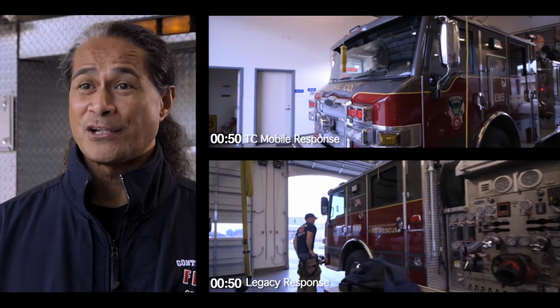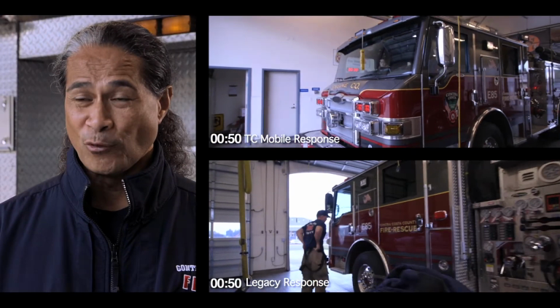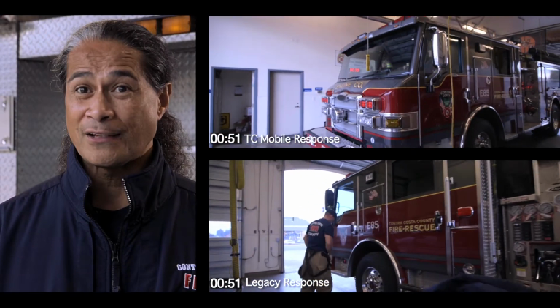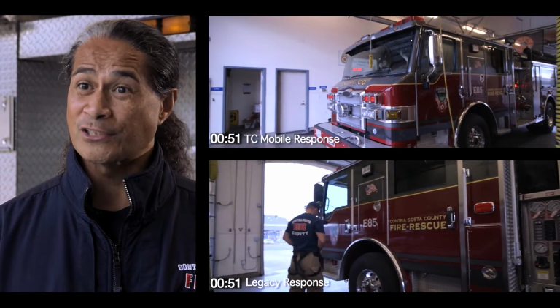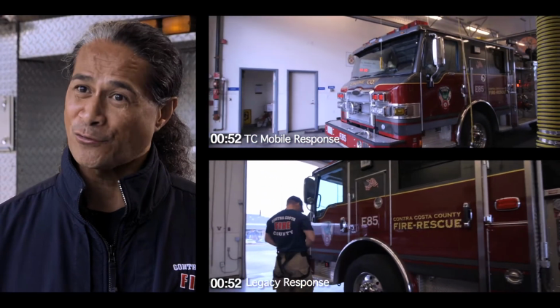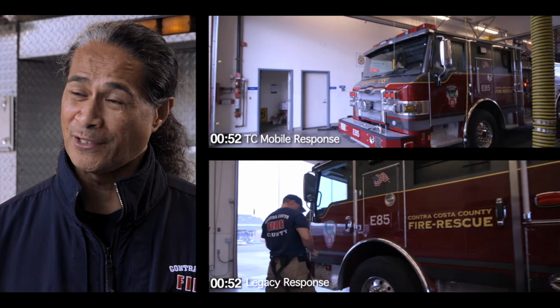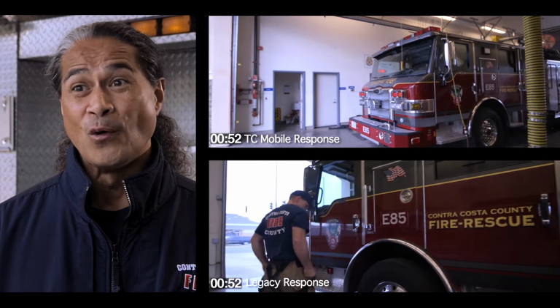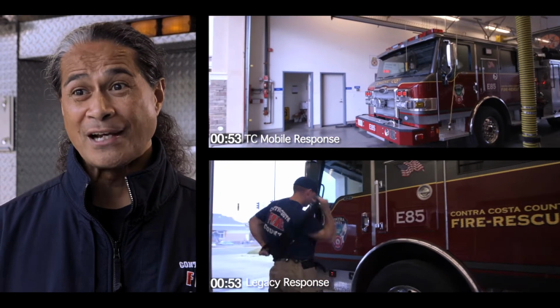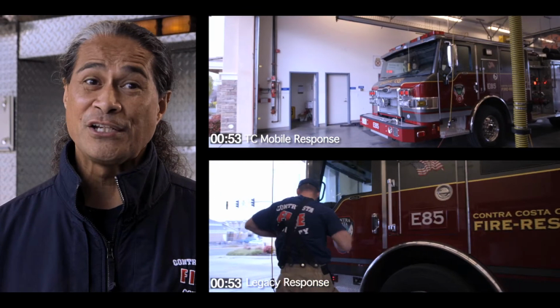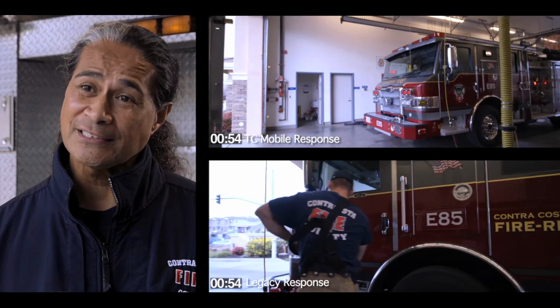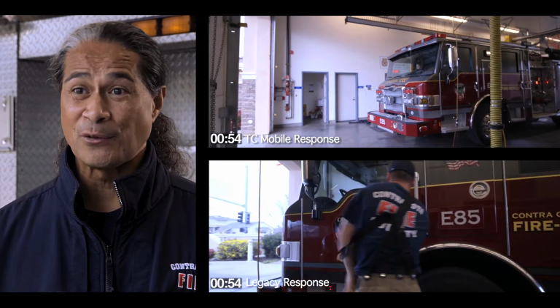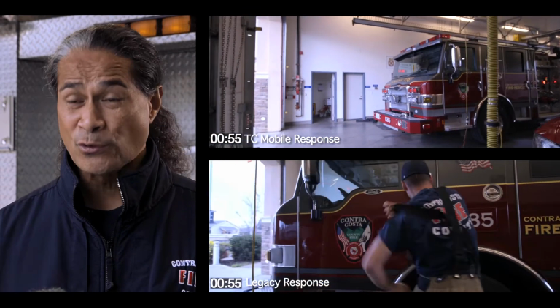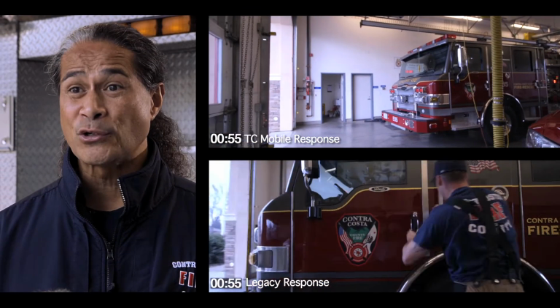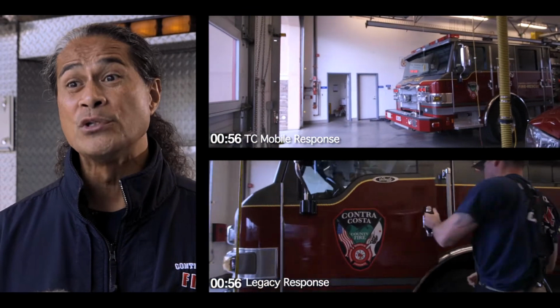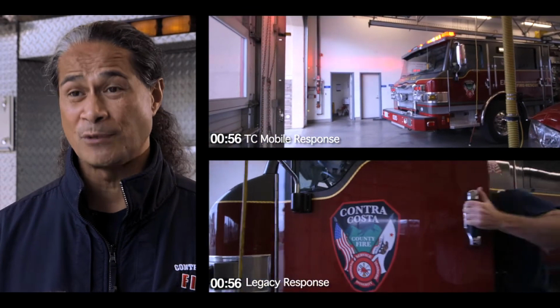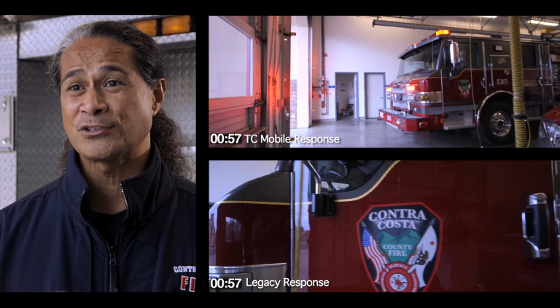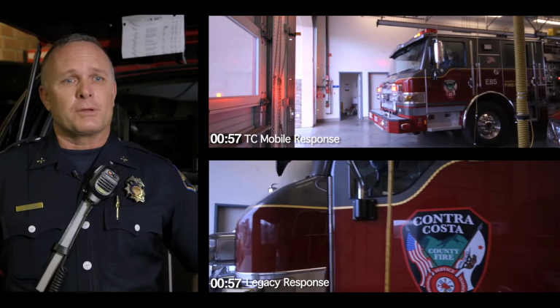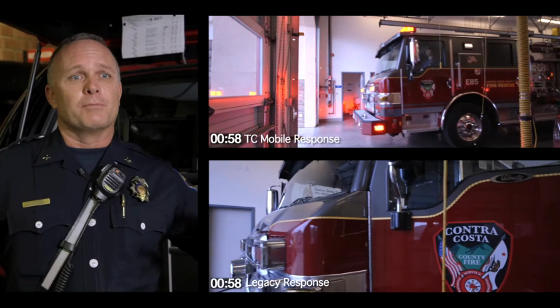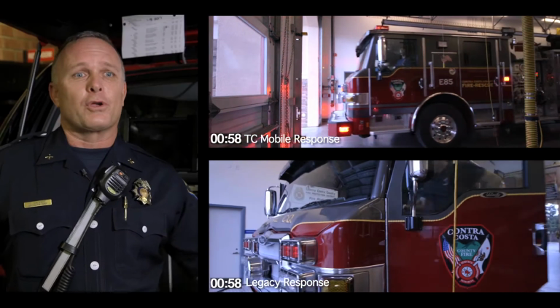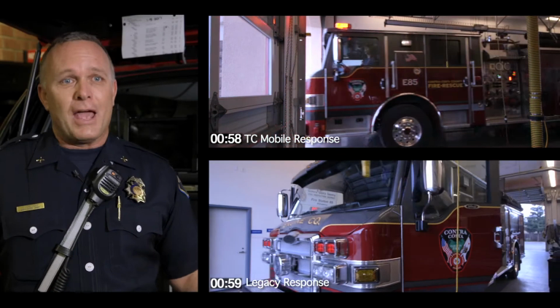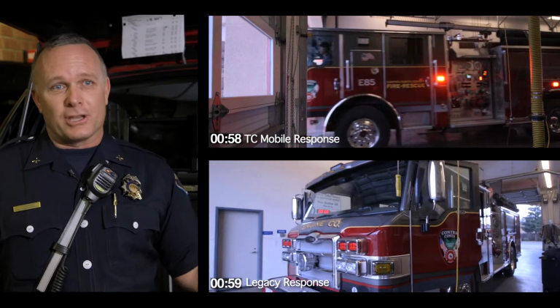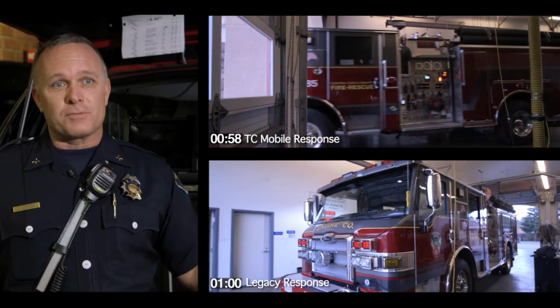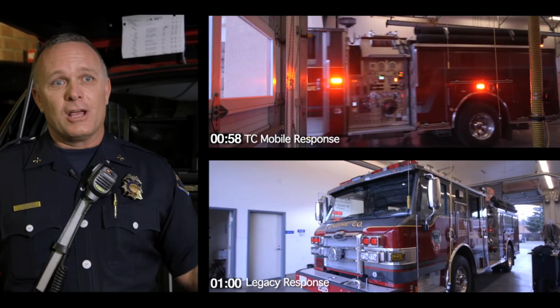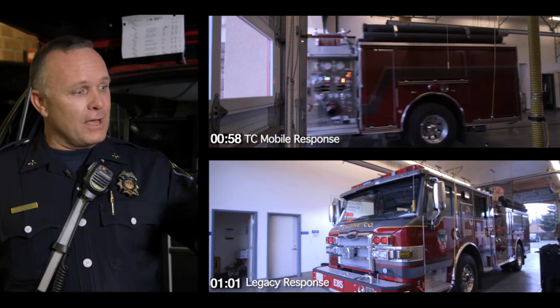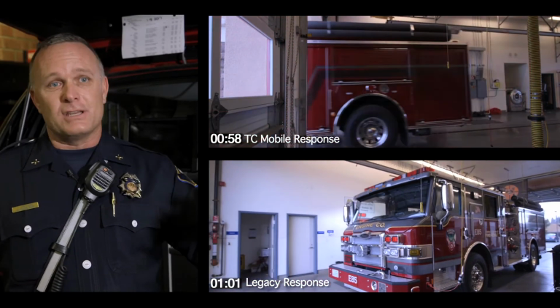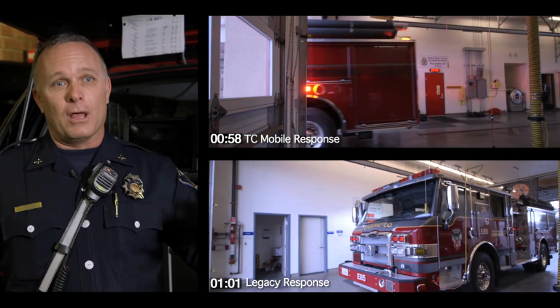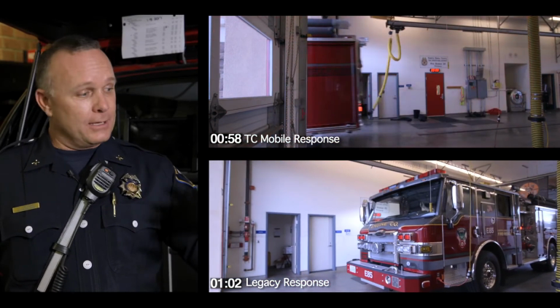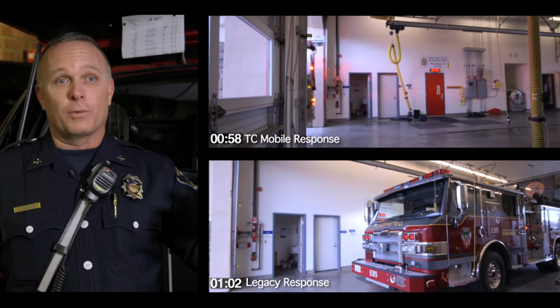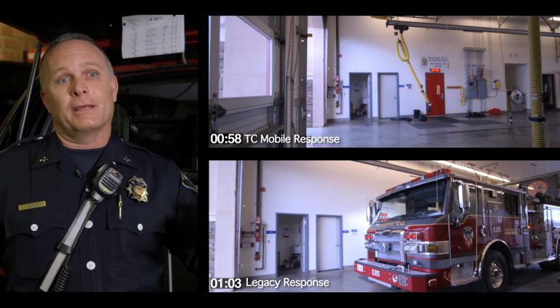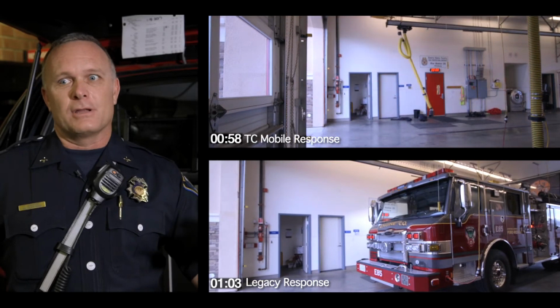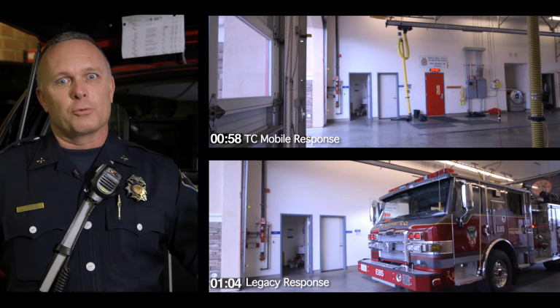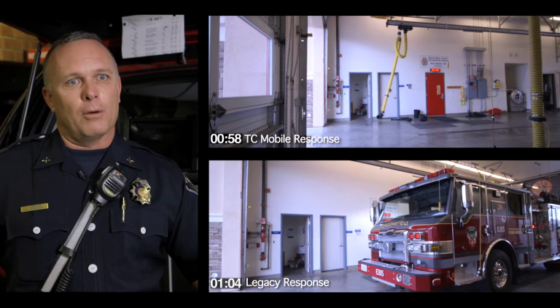We had a jump where we noticed a structure fire coming in. We got out here in less than a minute — we were doing our turnout, we knew we were going to be first in there. Sometimes even before the call is actually dispatched, I've got the TC mobile up and I can already see what's happening, and that's super helpful.